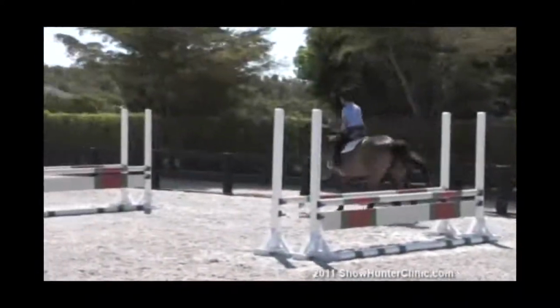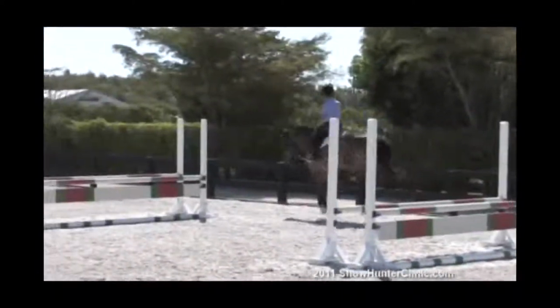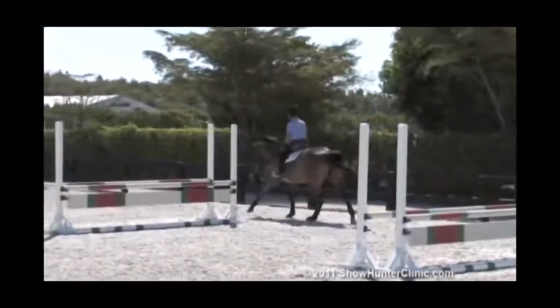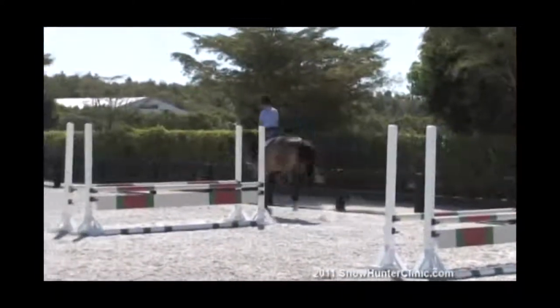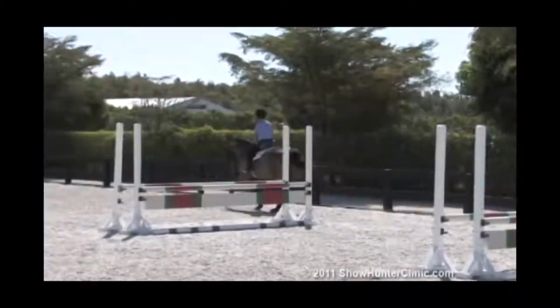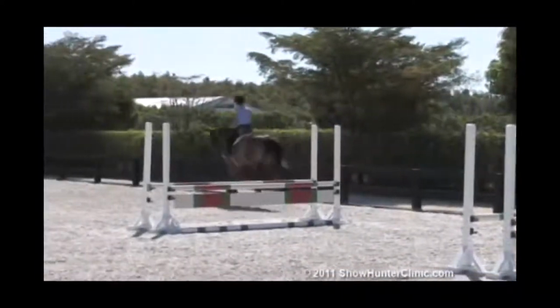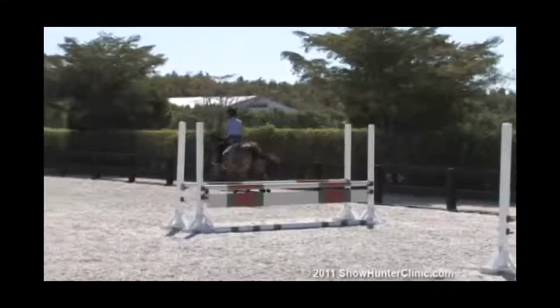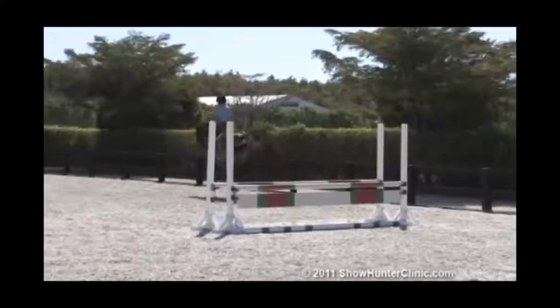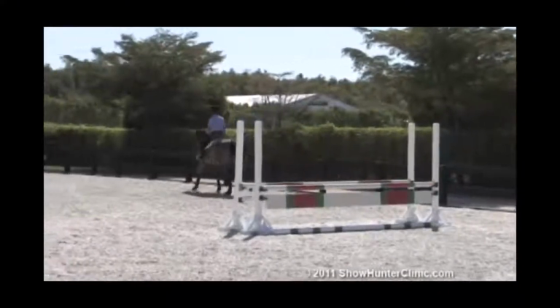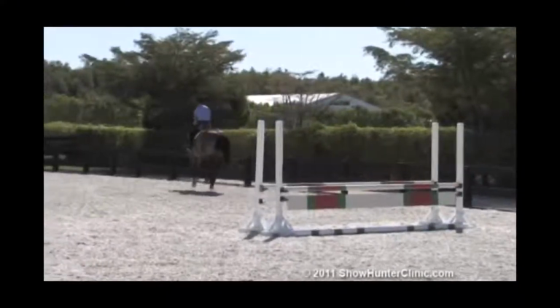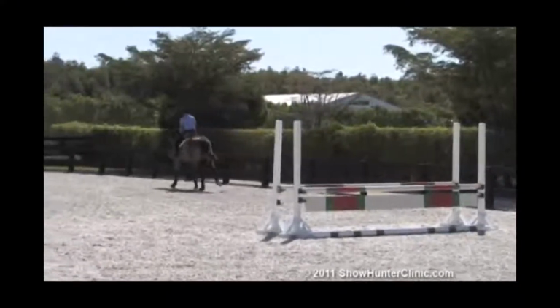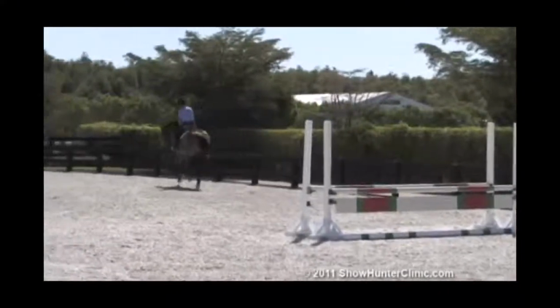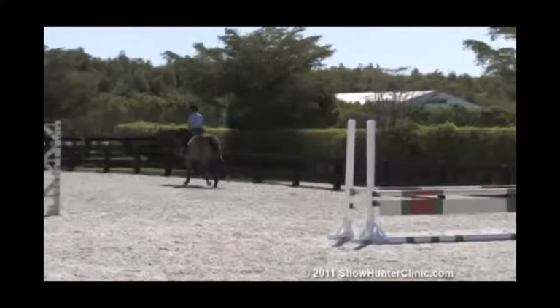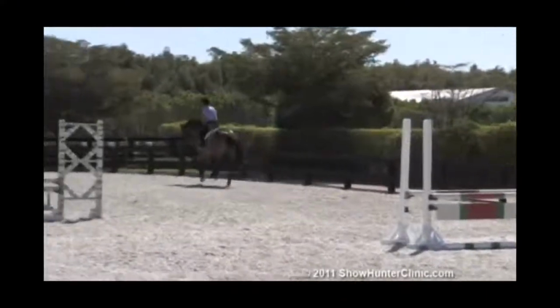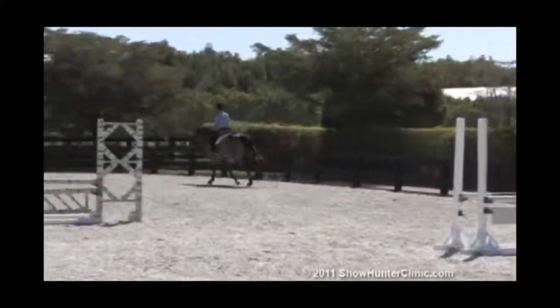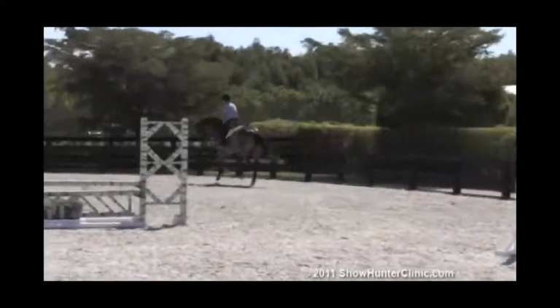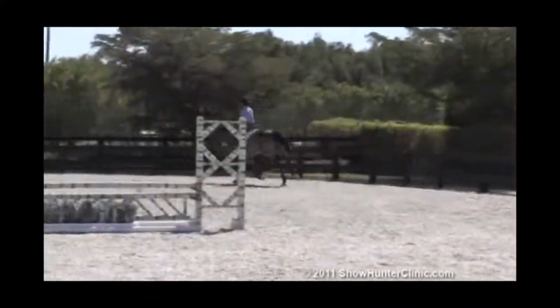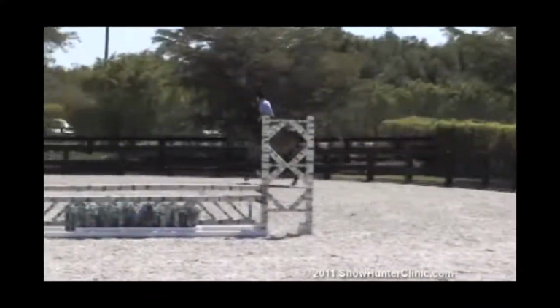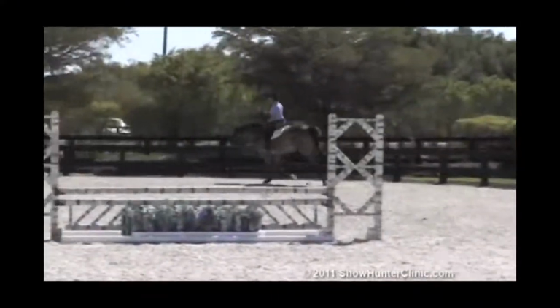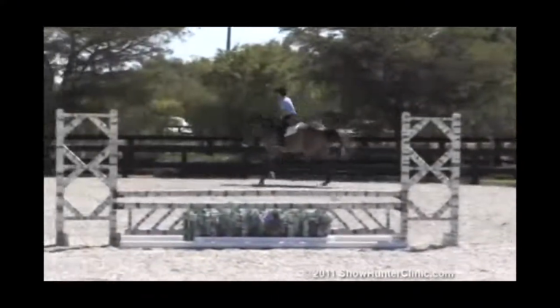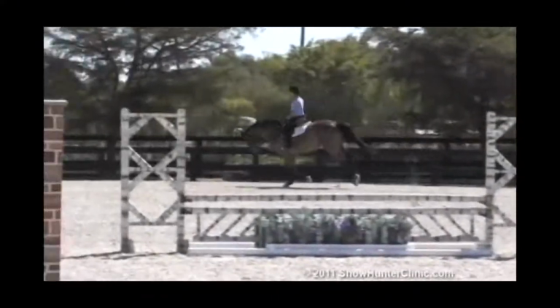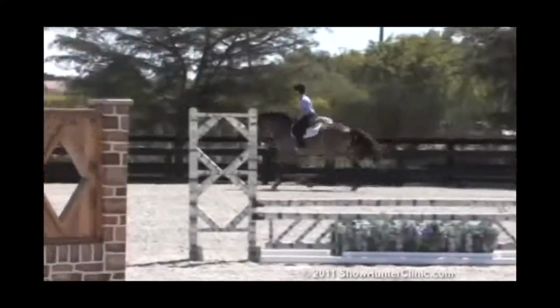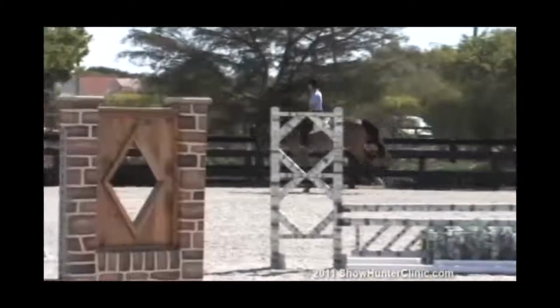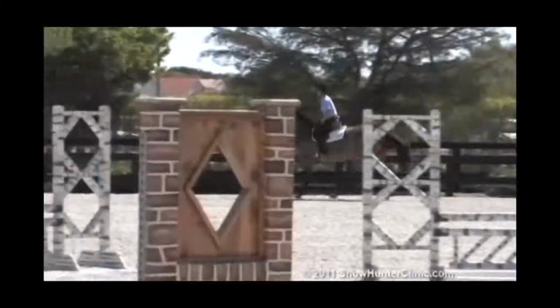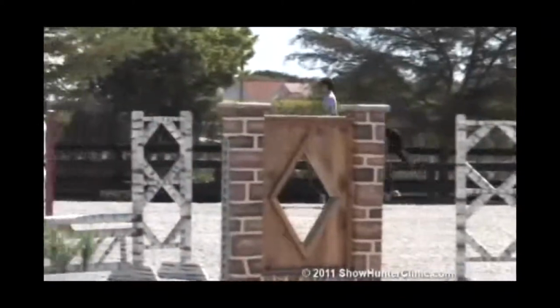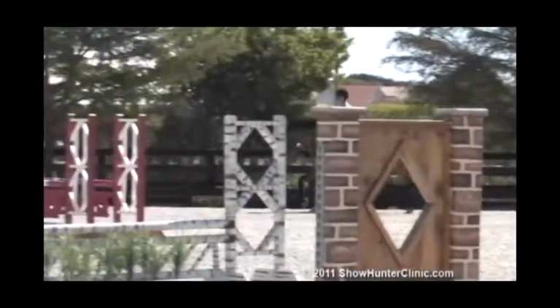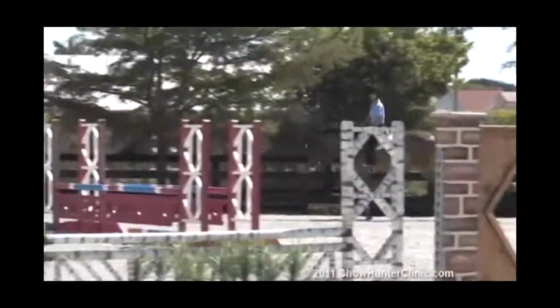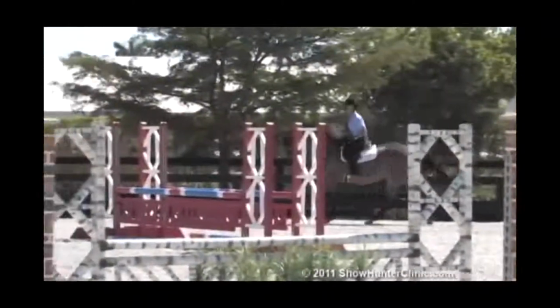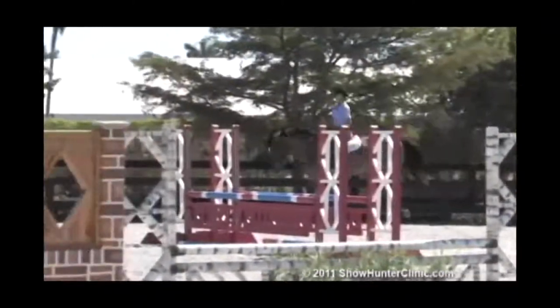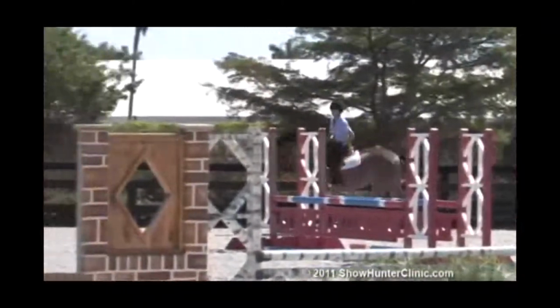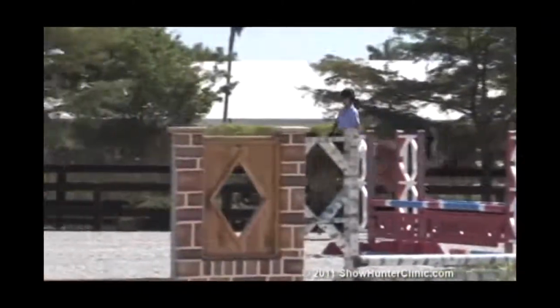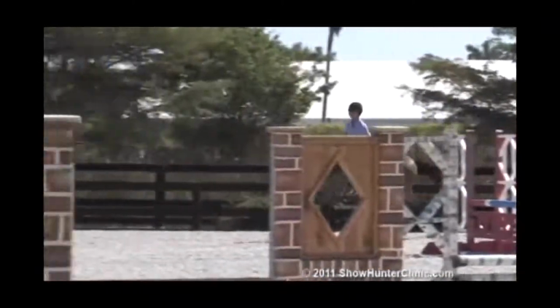But like I said, it just takes a couple of firm jumps with my hand, a couple of half halts, and he's right back in the groove.